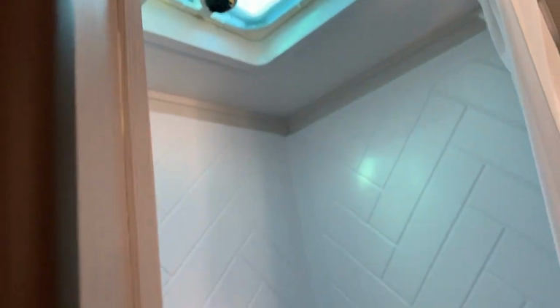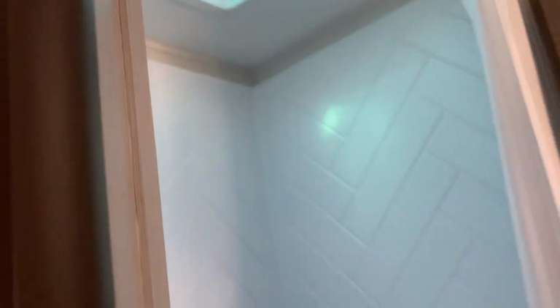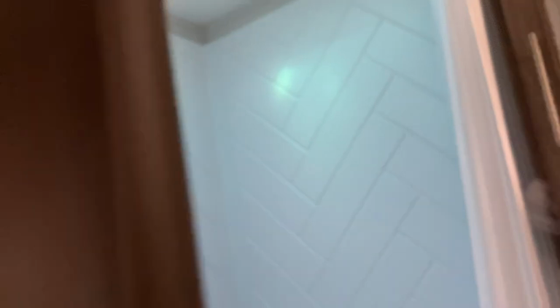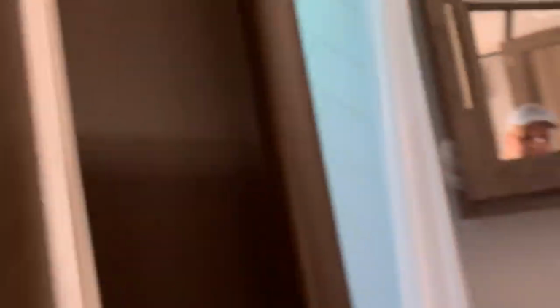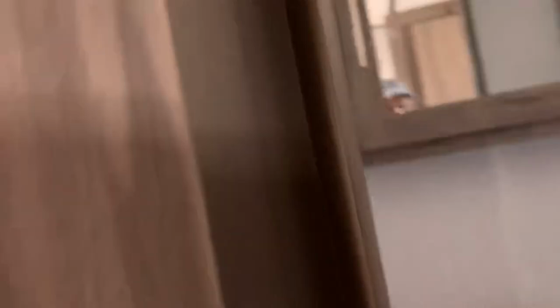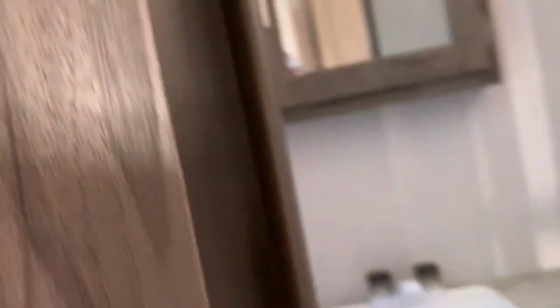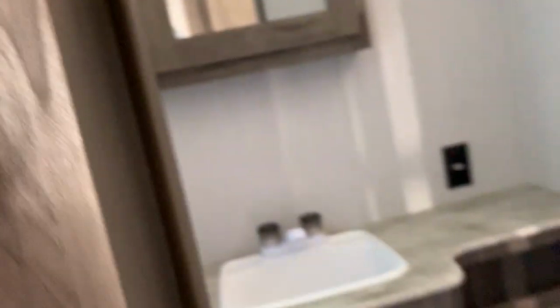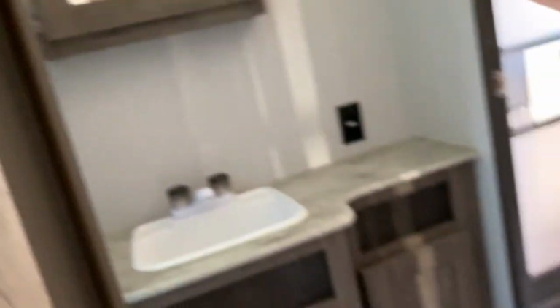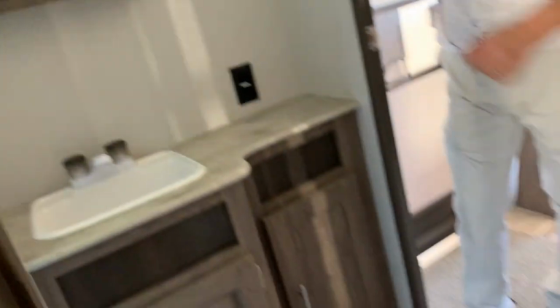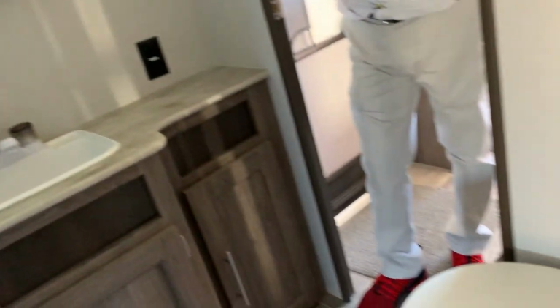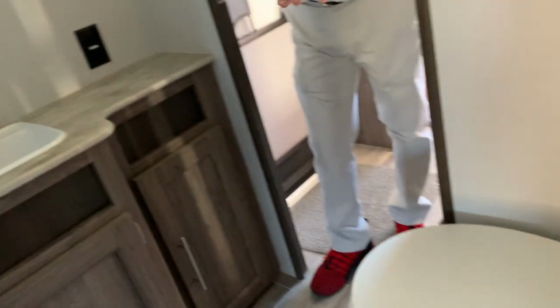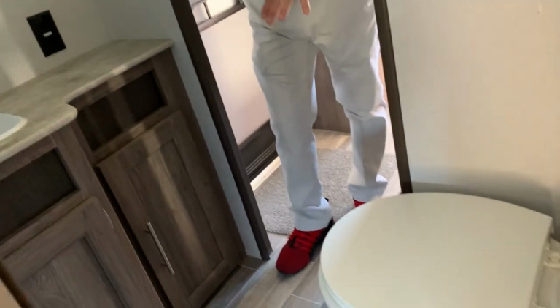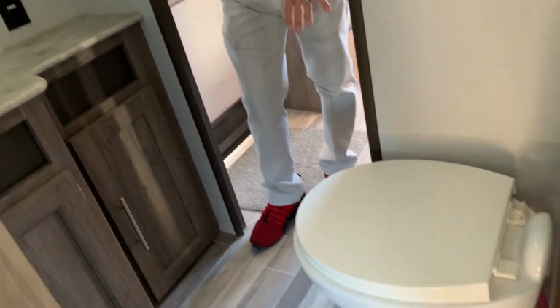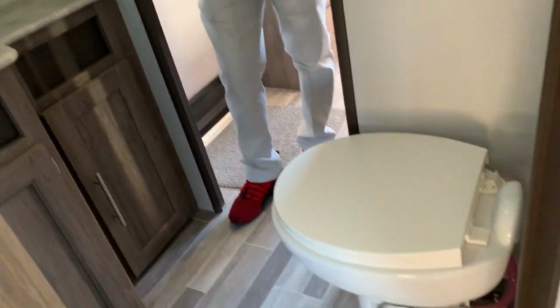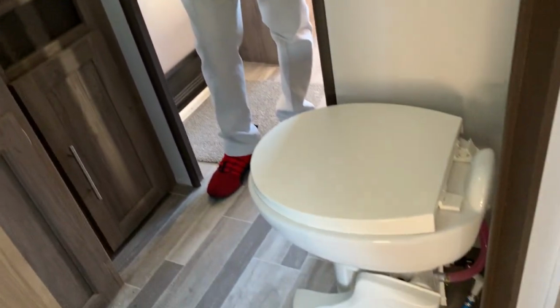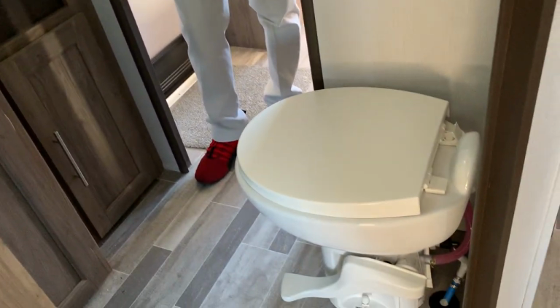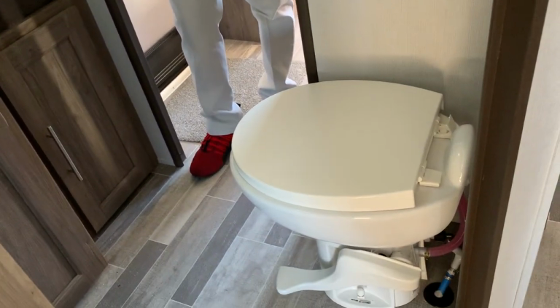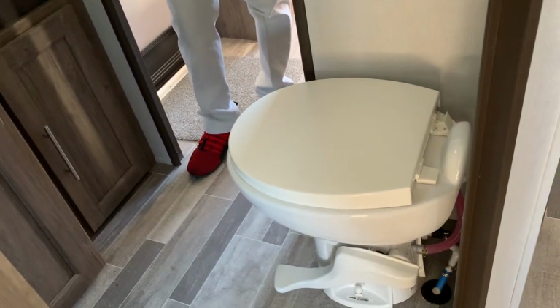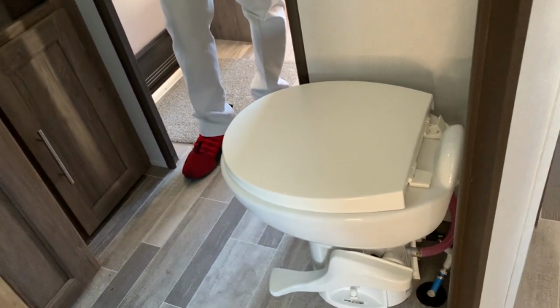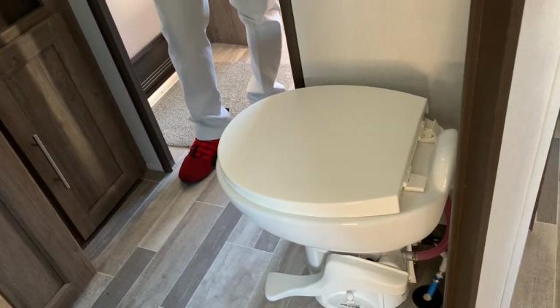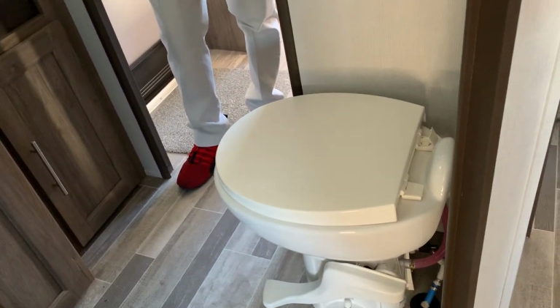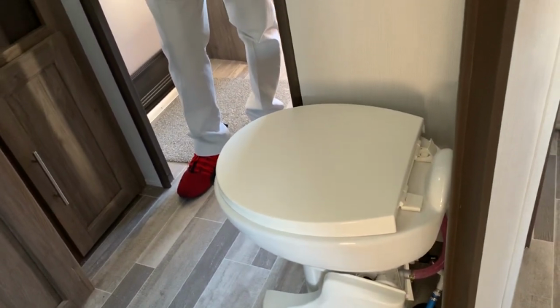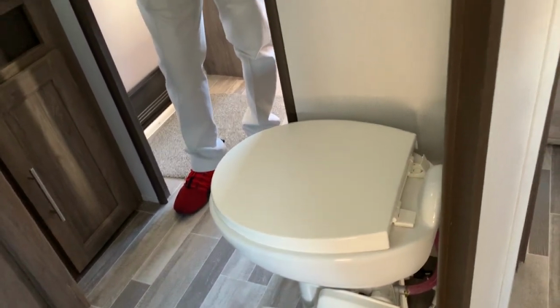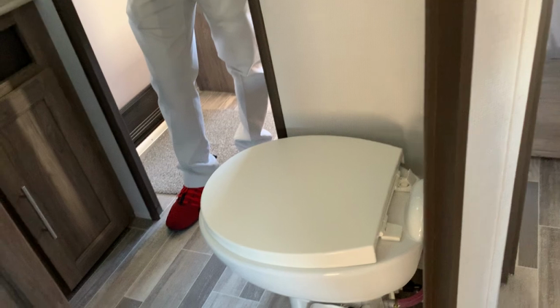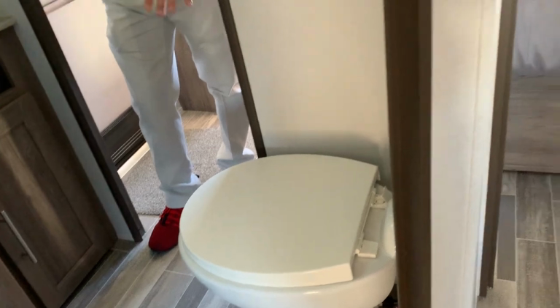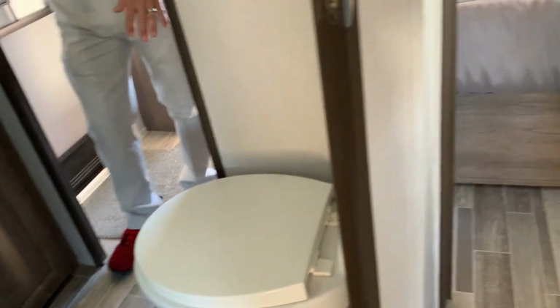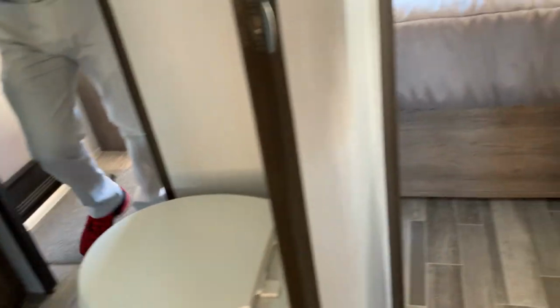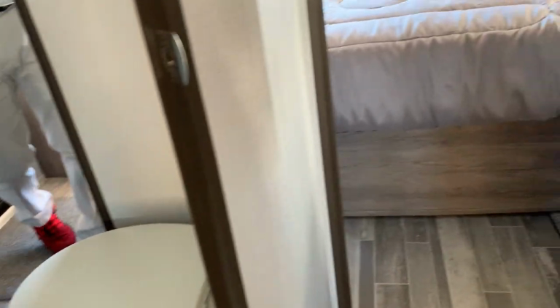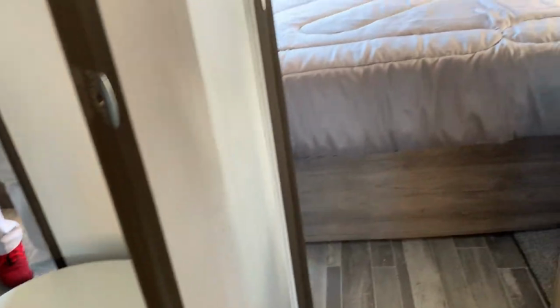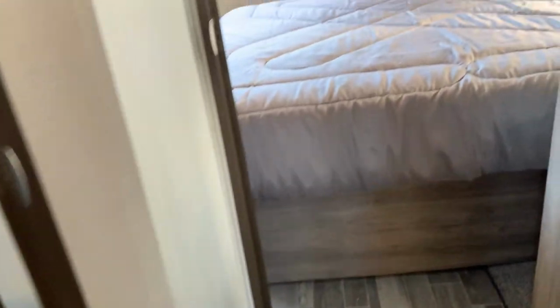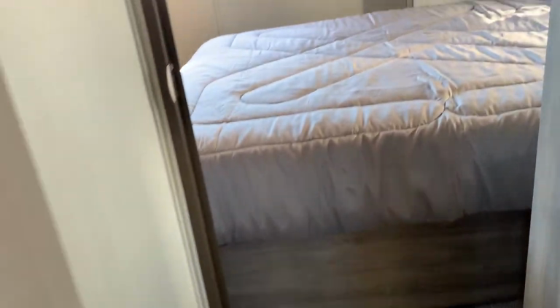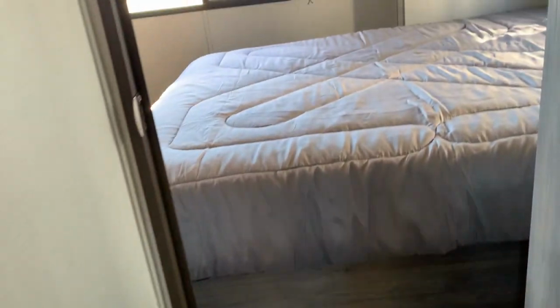You're going to have your medicine cabinet, lots of great counter space, porcelain toilet with leg room on both sides — really nice.